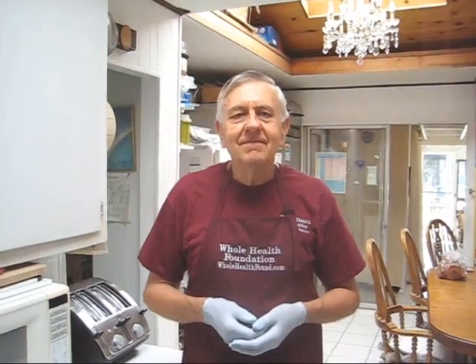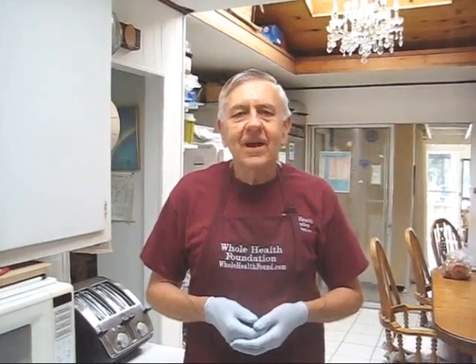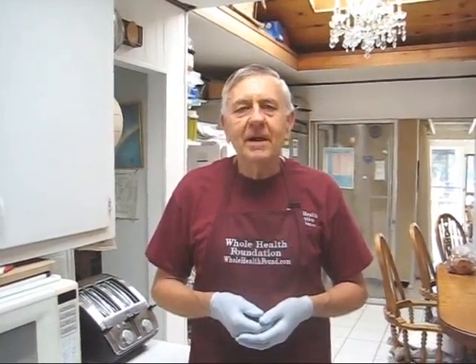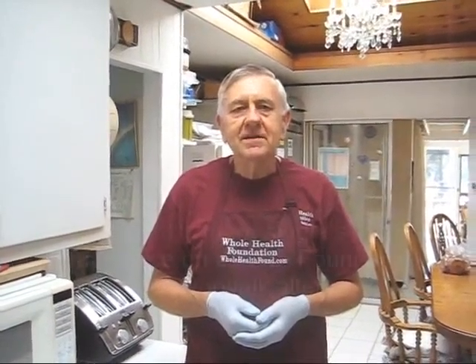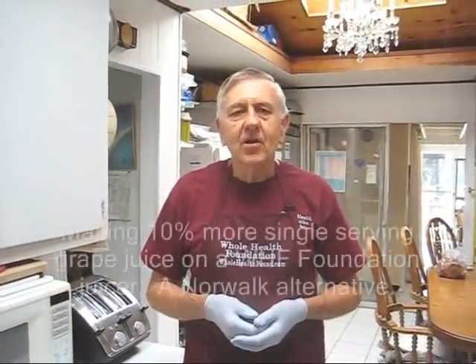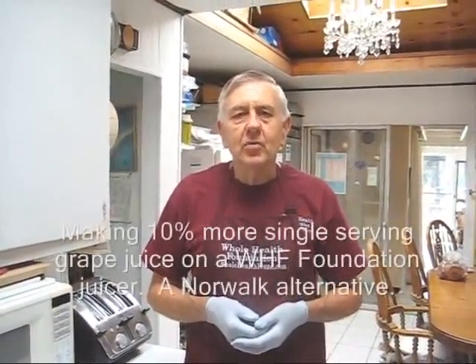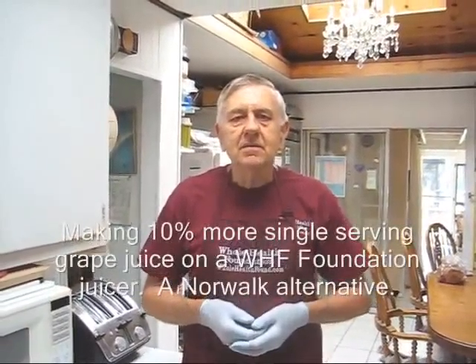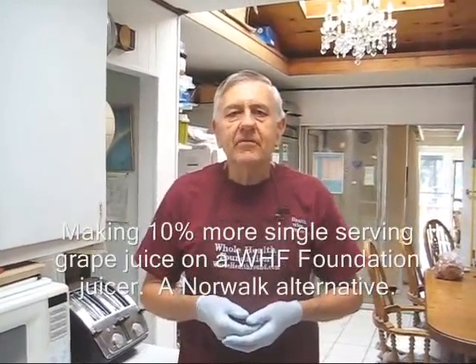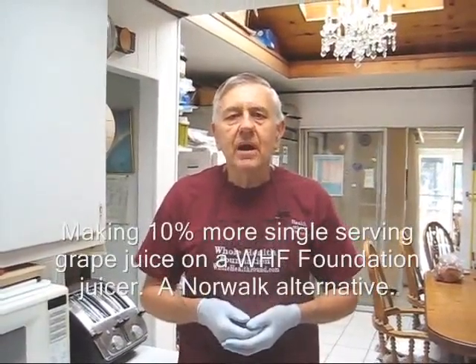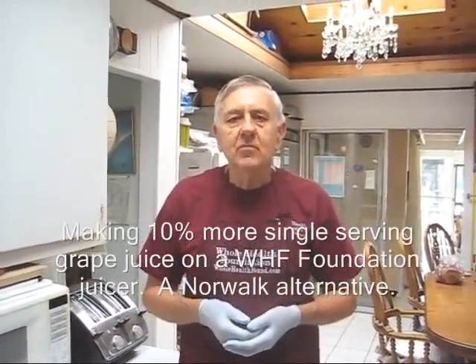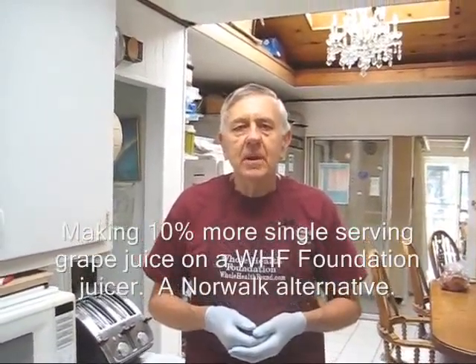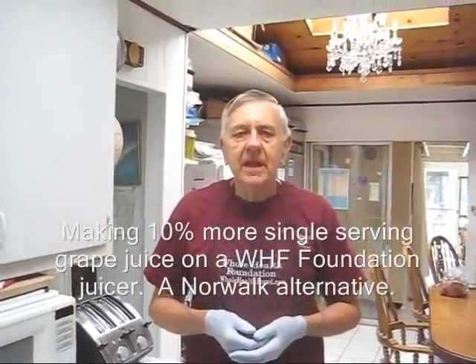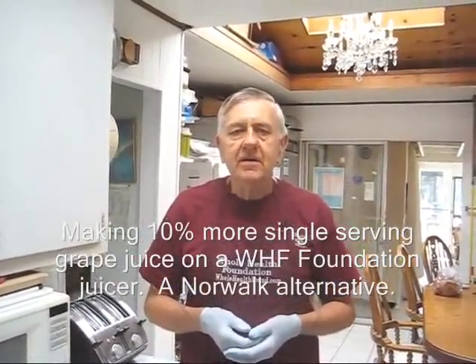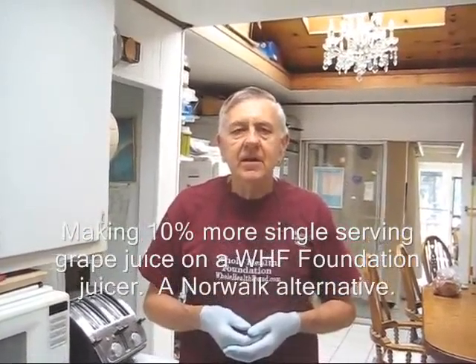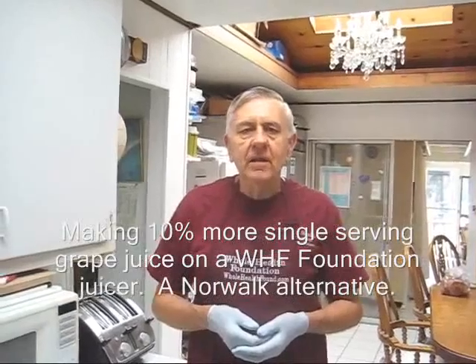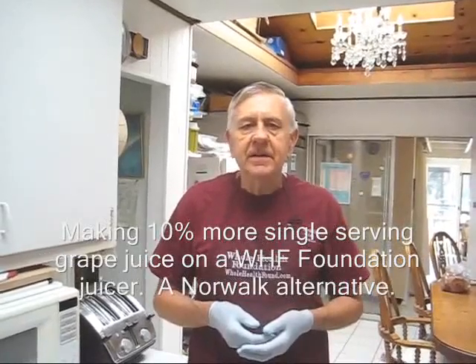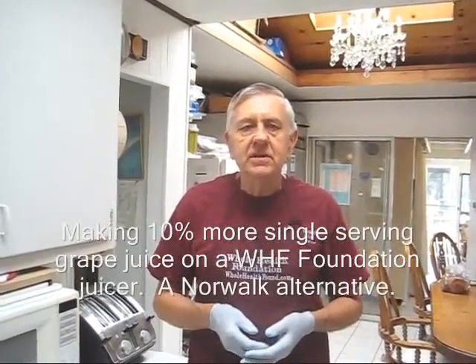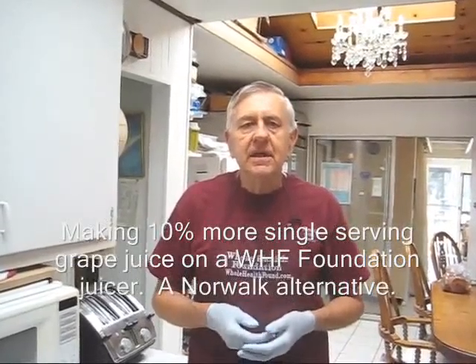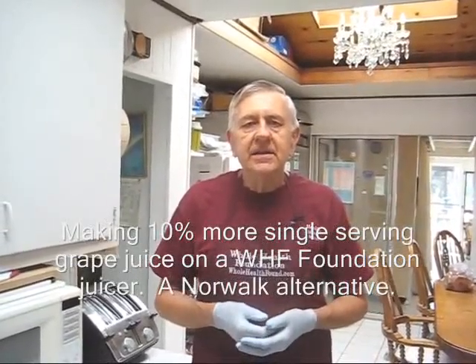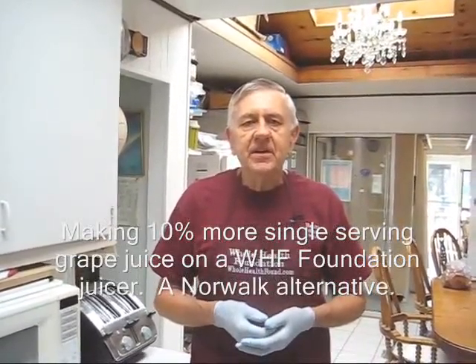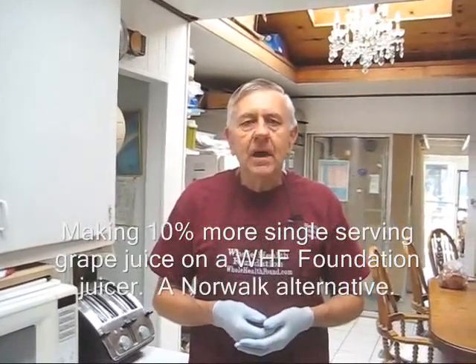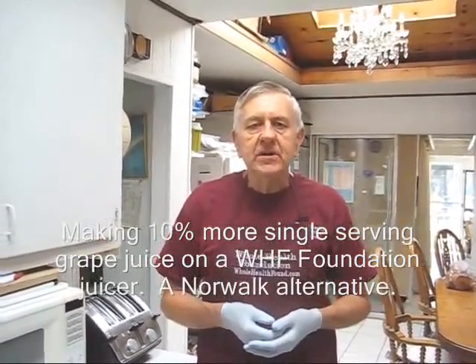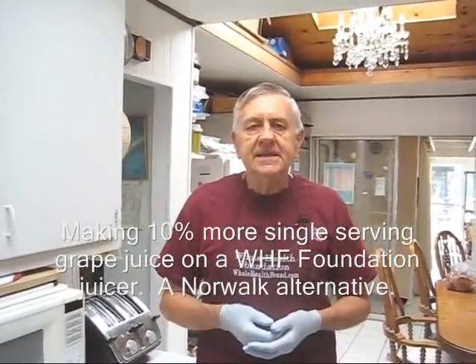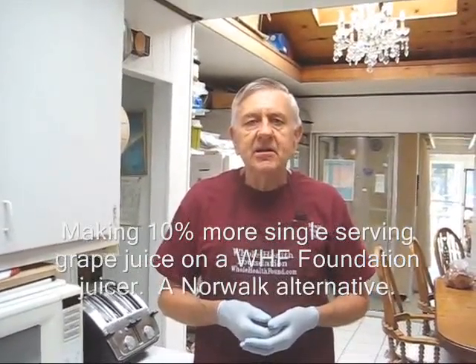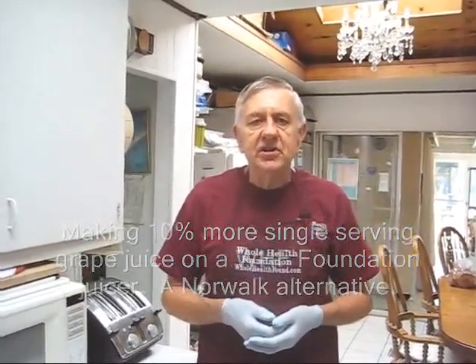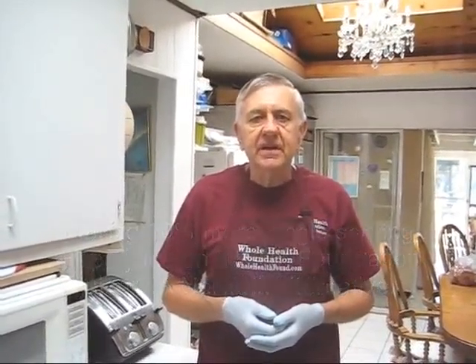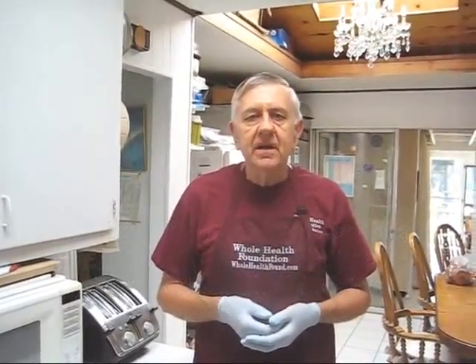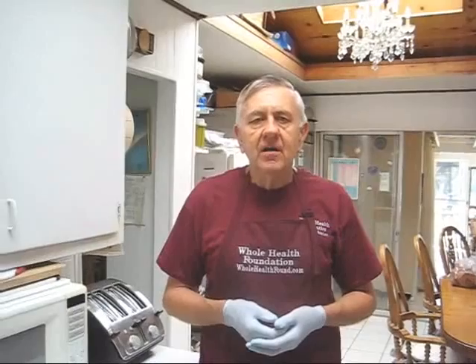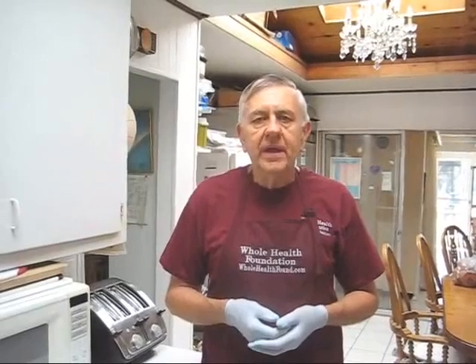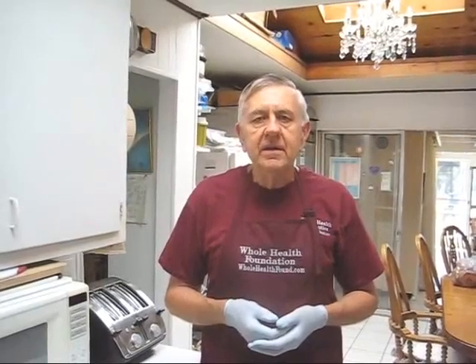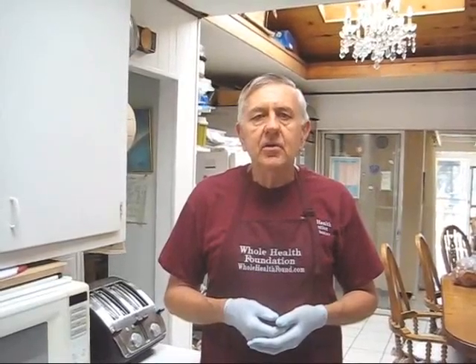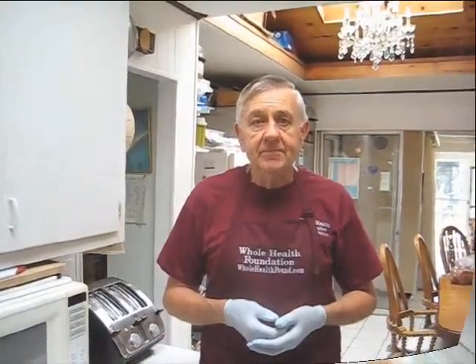Hello my friends all over the world, wherever you are. William Poloniak here again at Whole Health Foundation. In this video I'm going to make a single serving of red grapes.